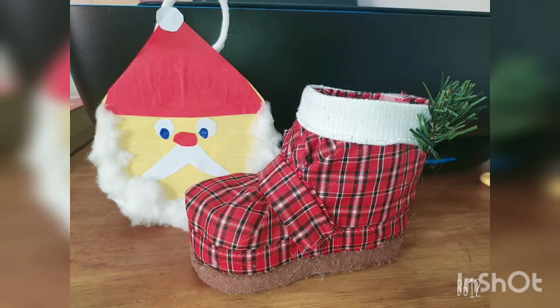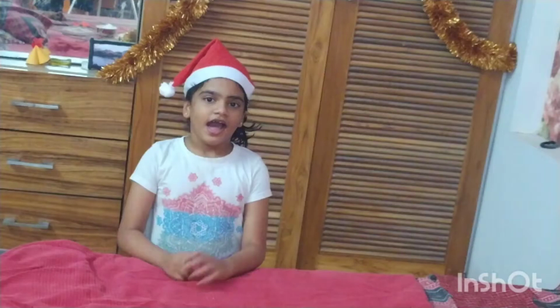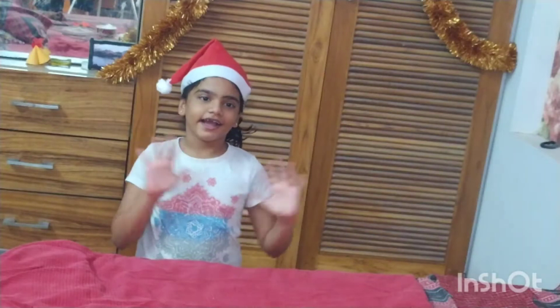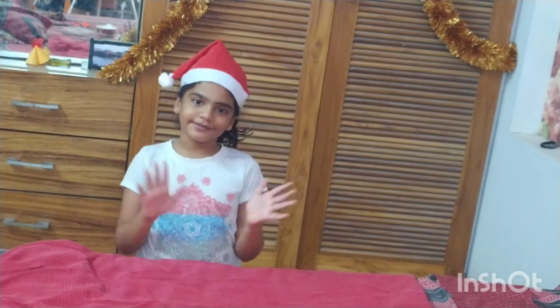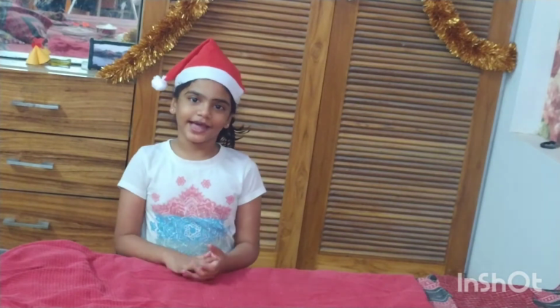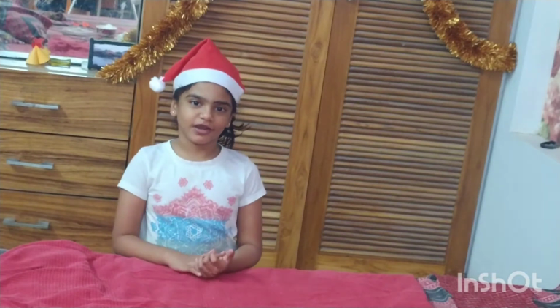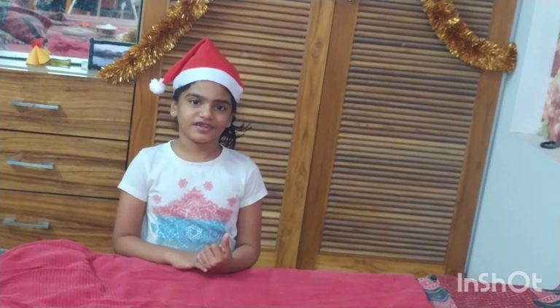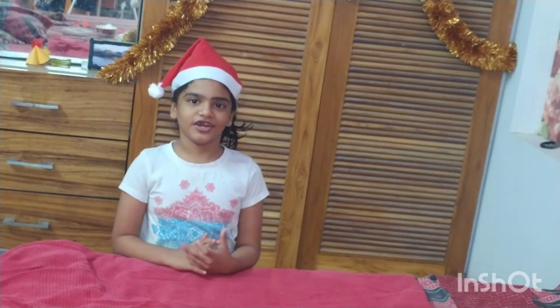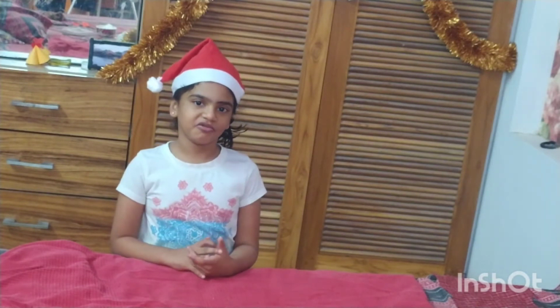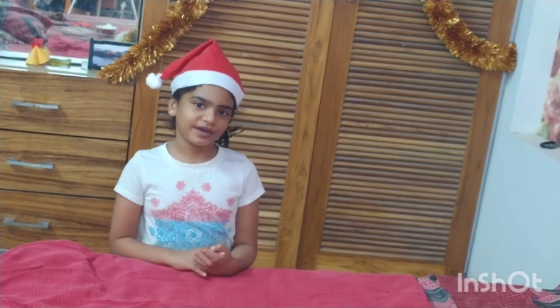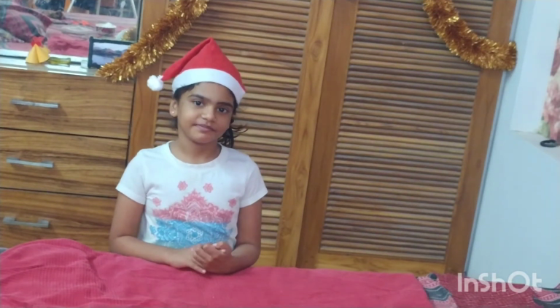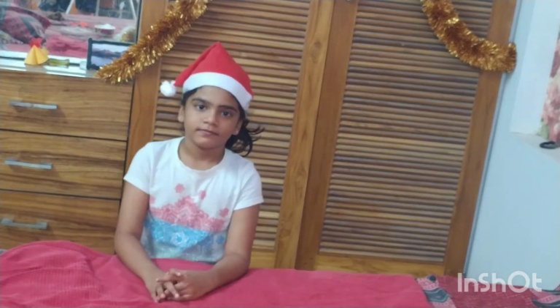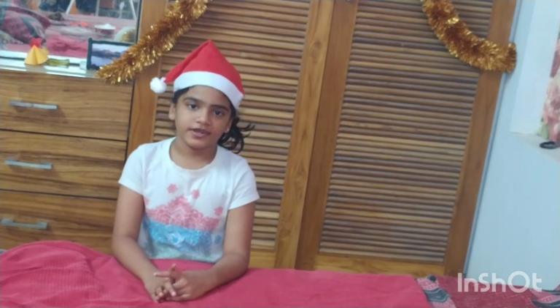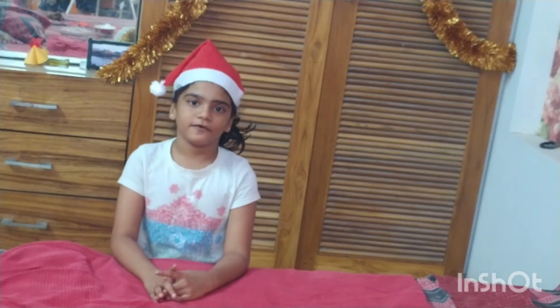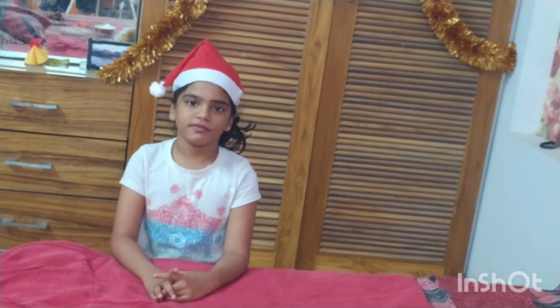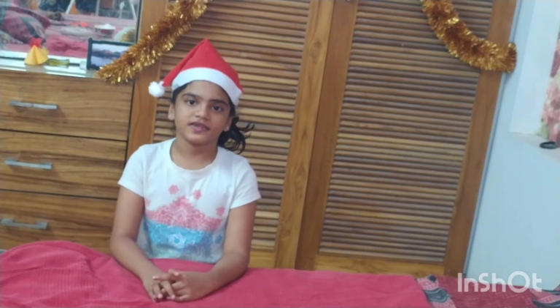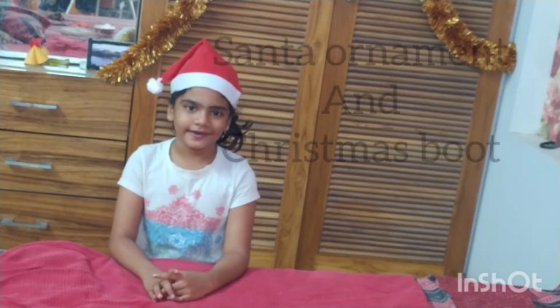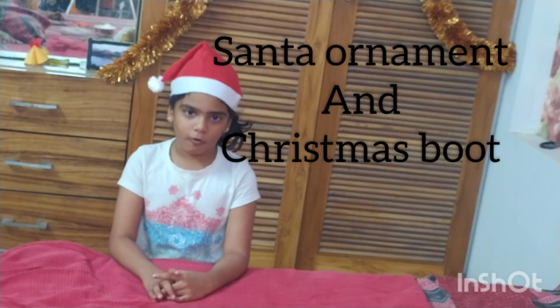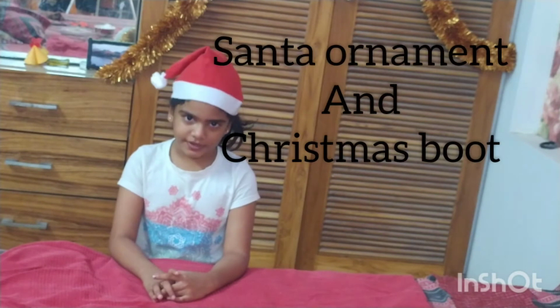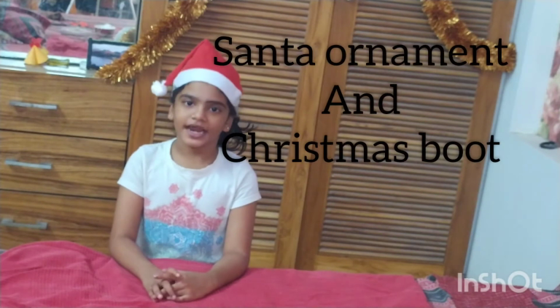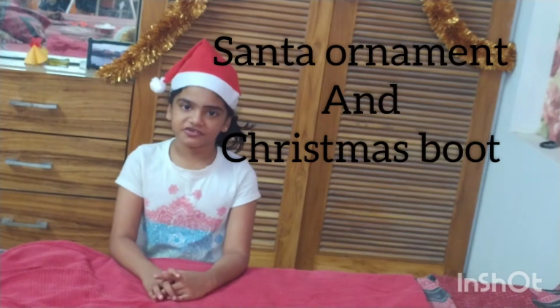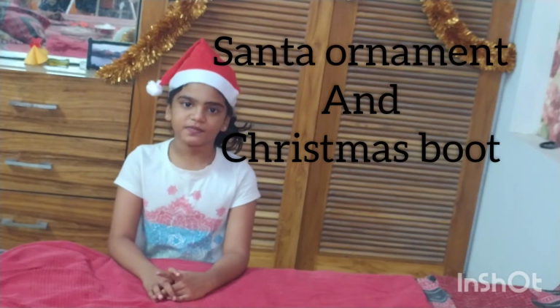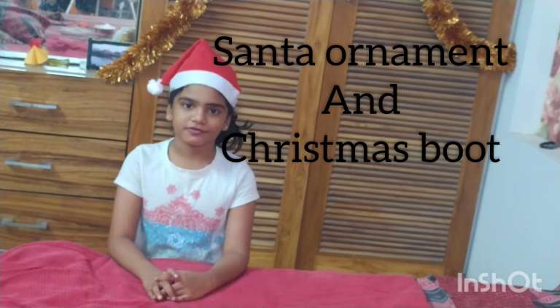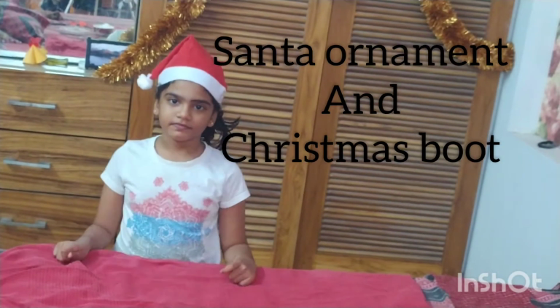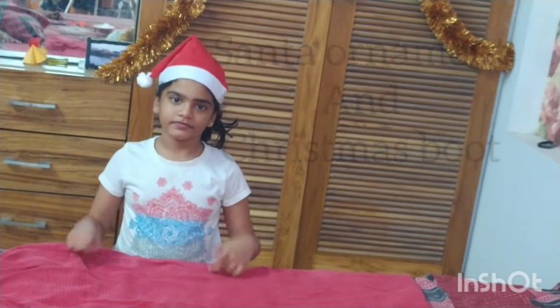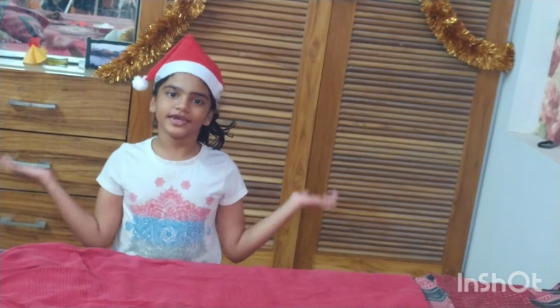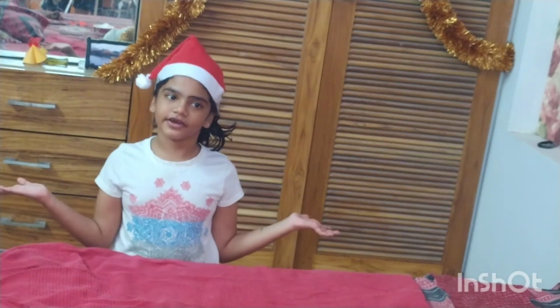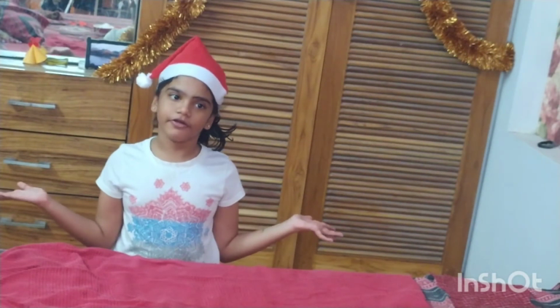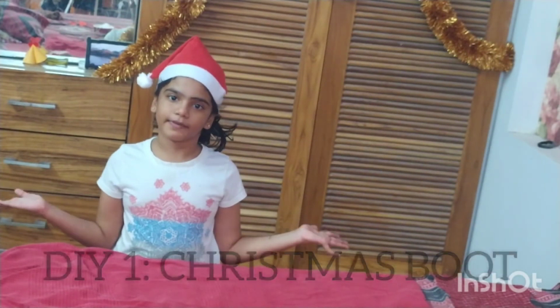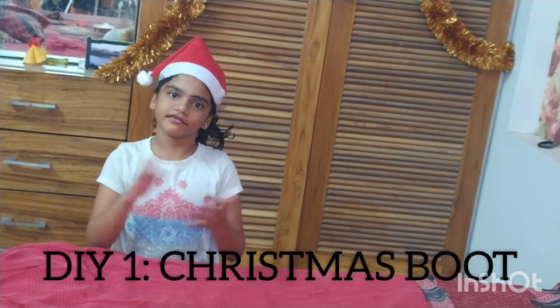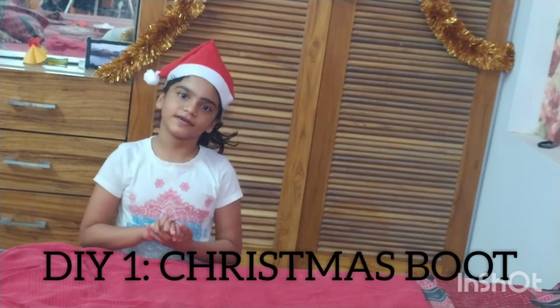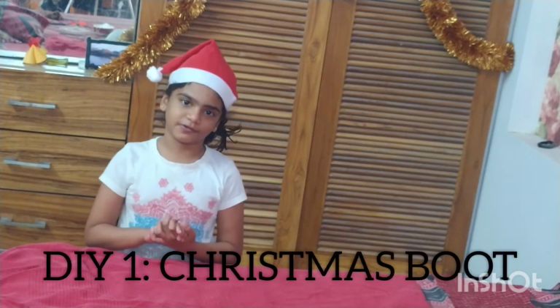Hi guys, my name is Ria from DIY Ria. Today I am going to make a Santa ornament and Christmas boot. Today we are going to make Christmas boot.